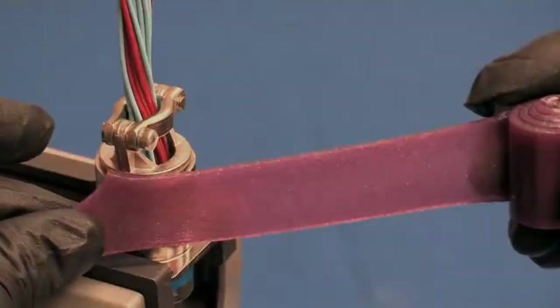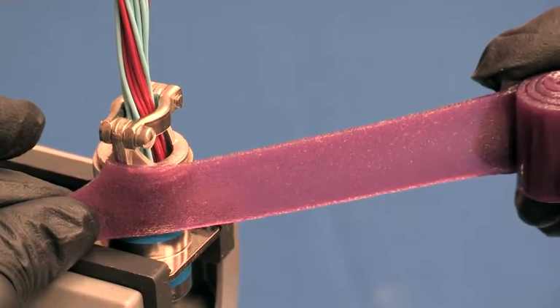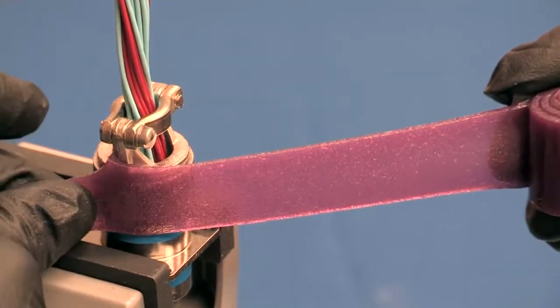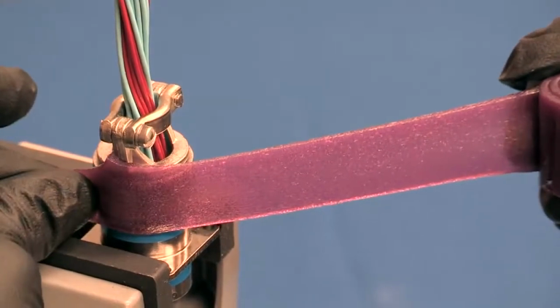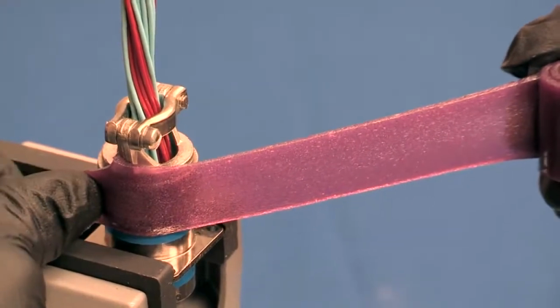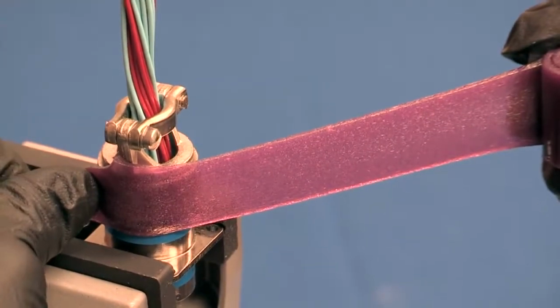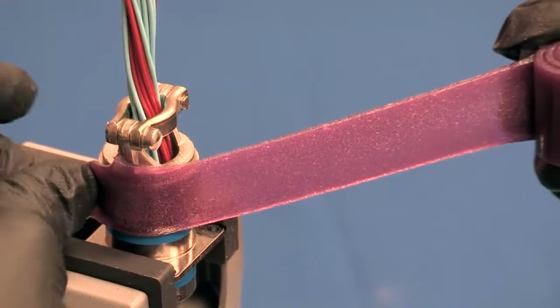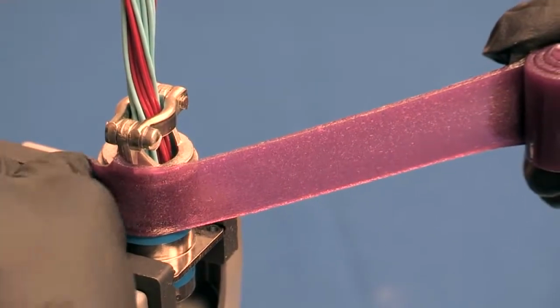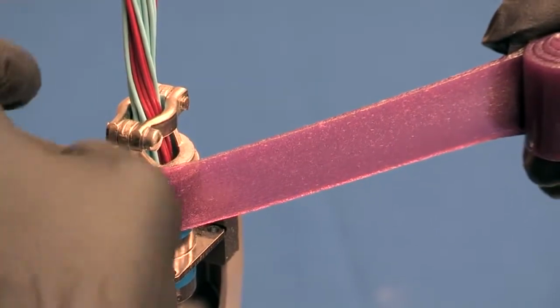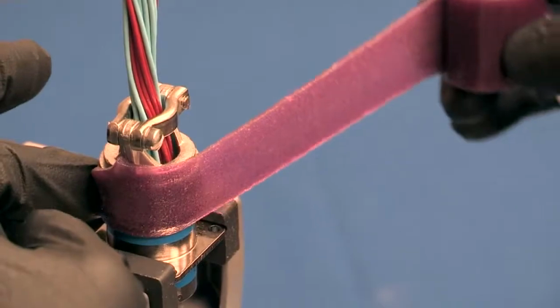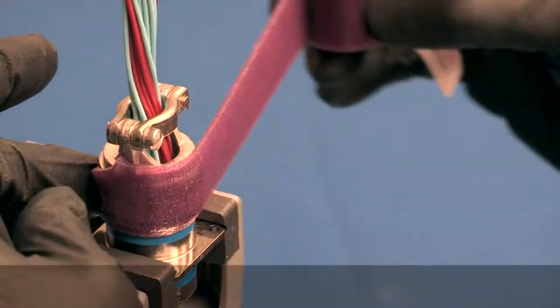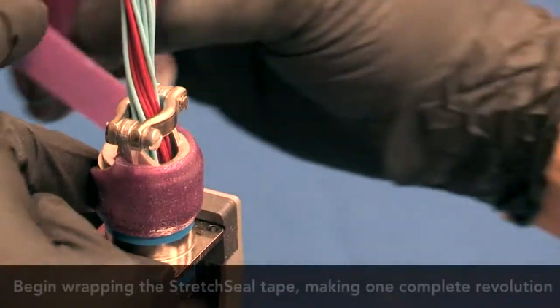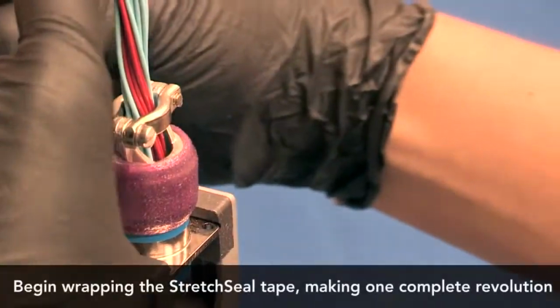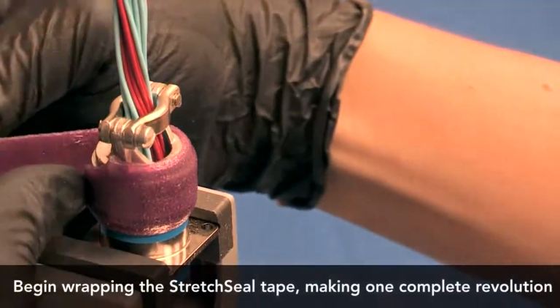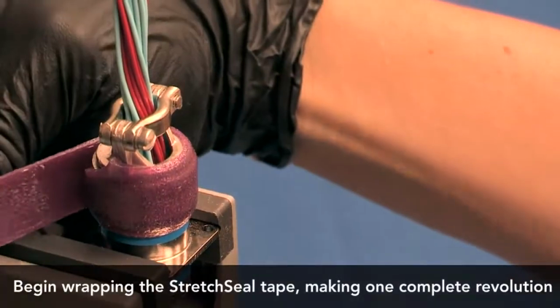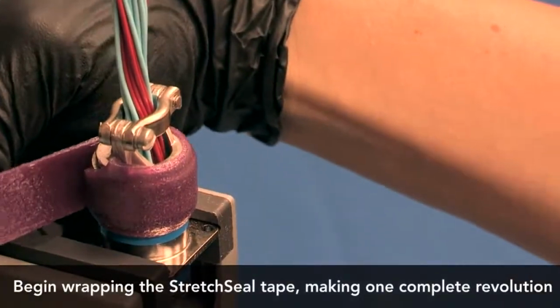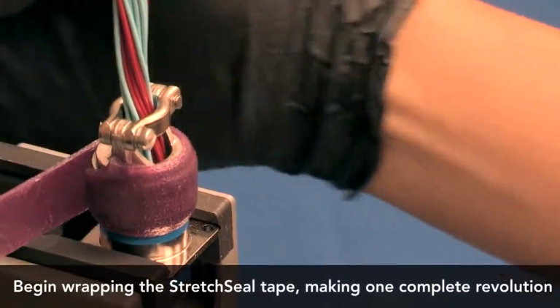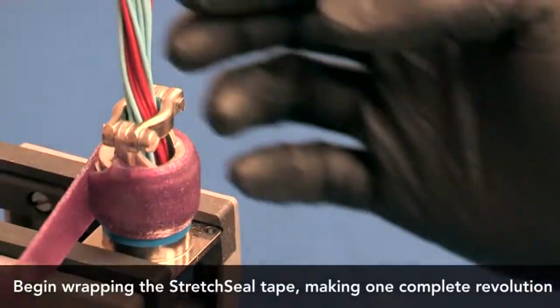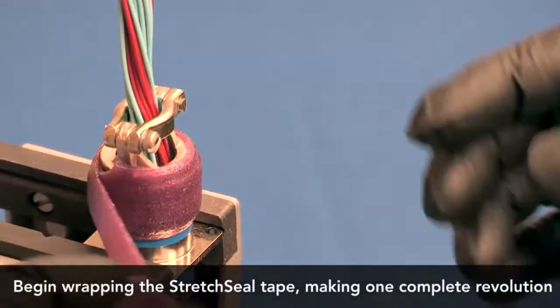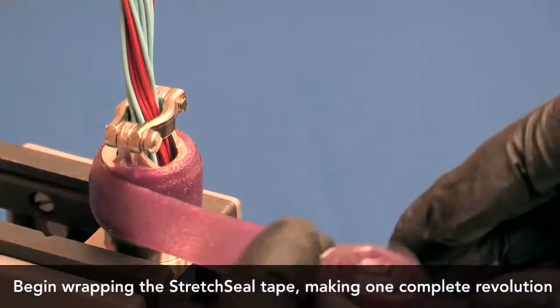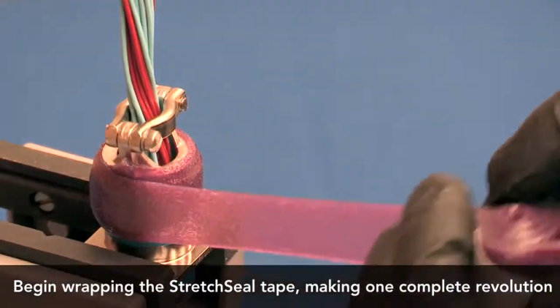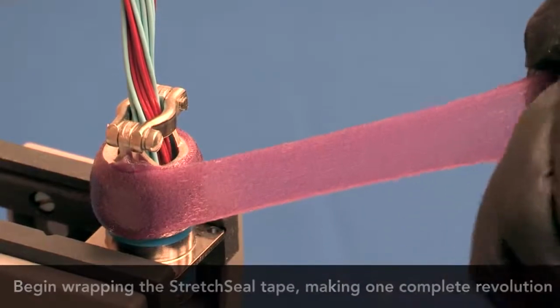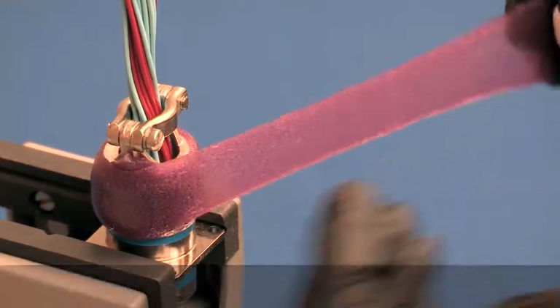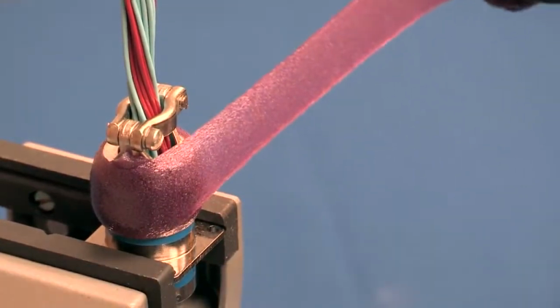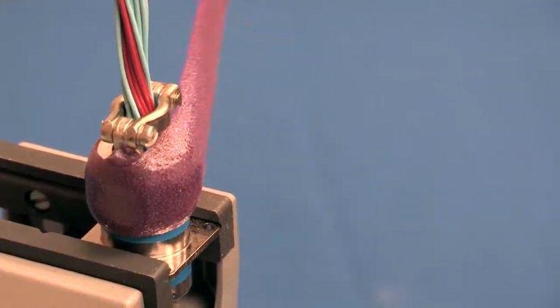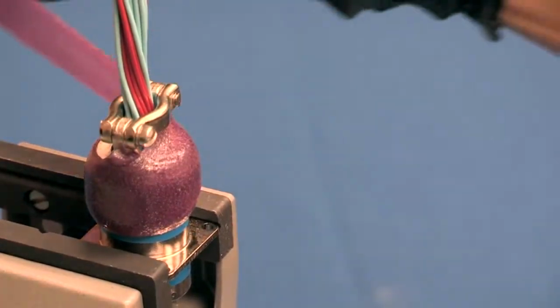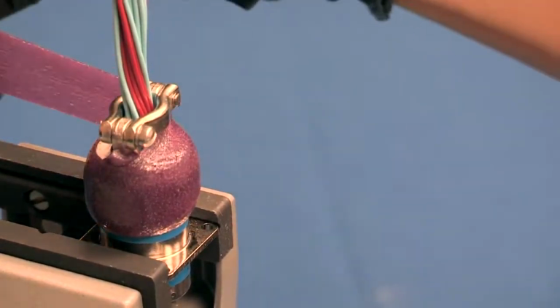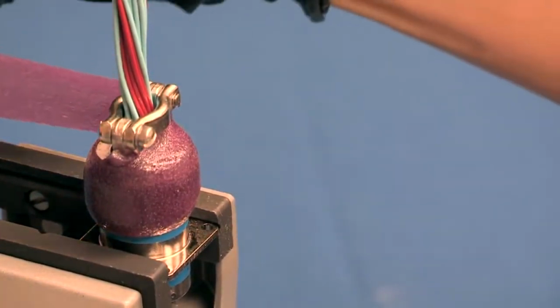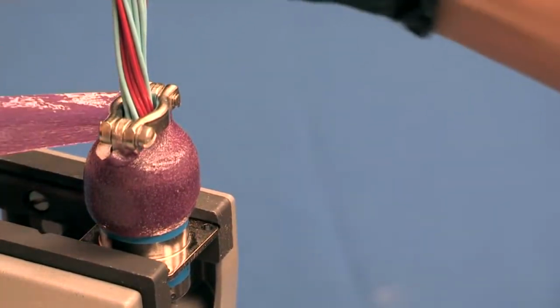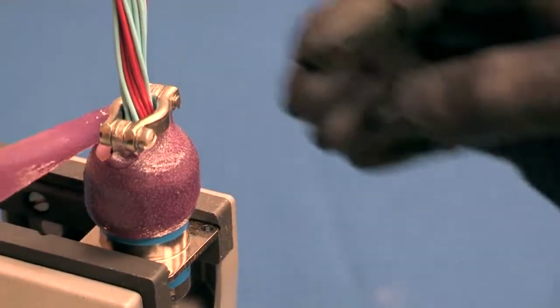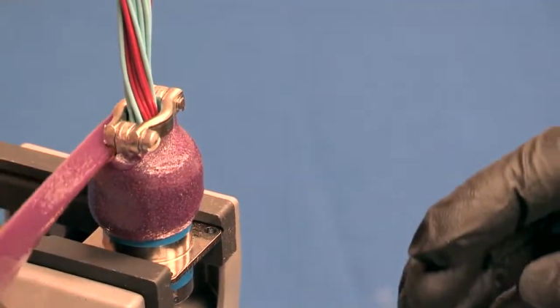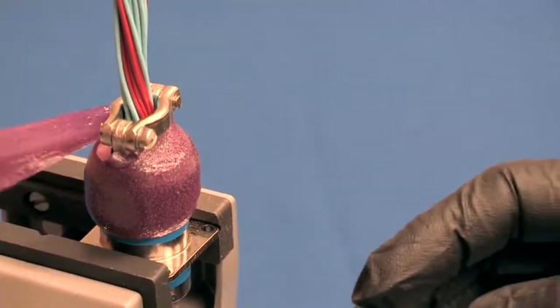Begin wrapping the stretch sealed tape around the connector to be protected, behind the coupling ring or nut. Stretch the tape 25 to 50% to ensure good compression around the connector body and rear accessories. Remove the release film as required.